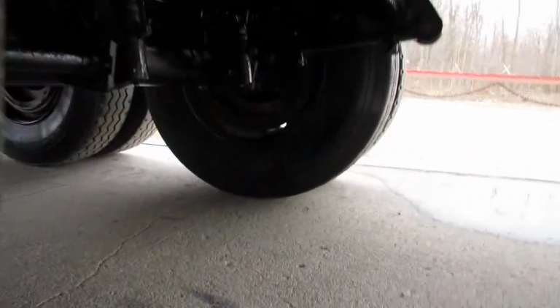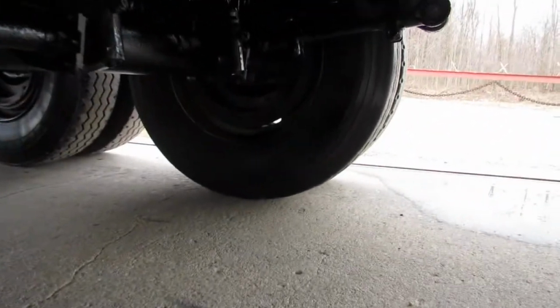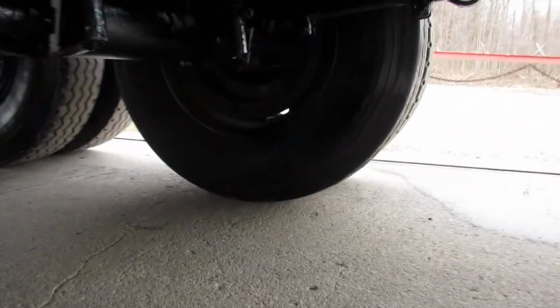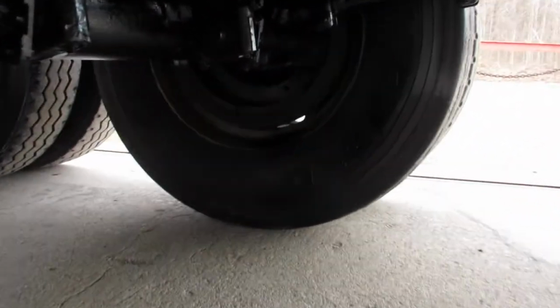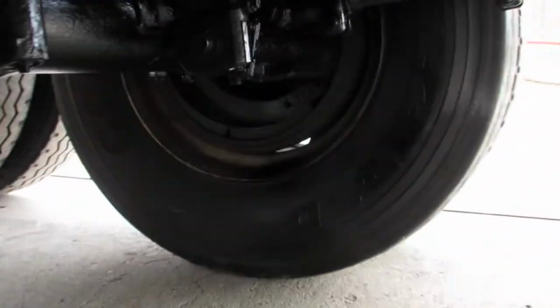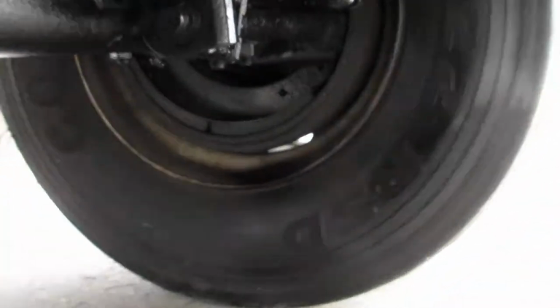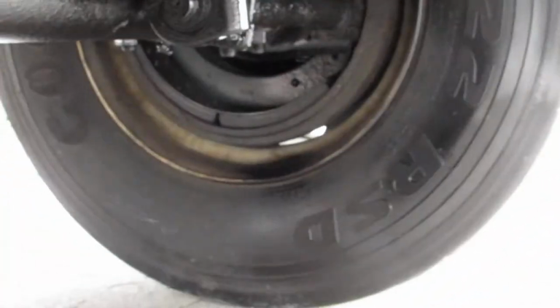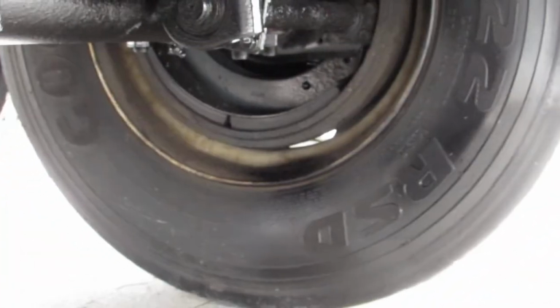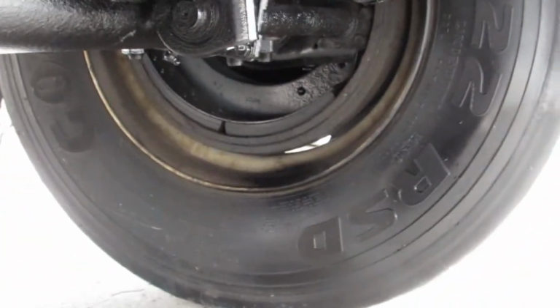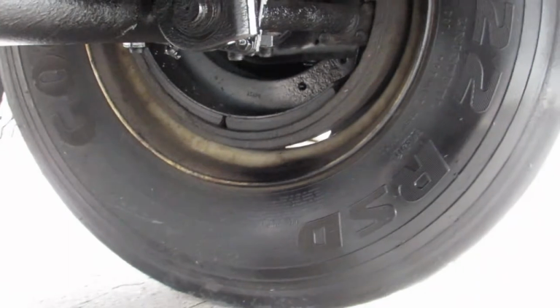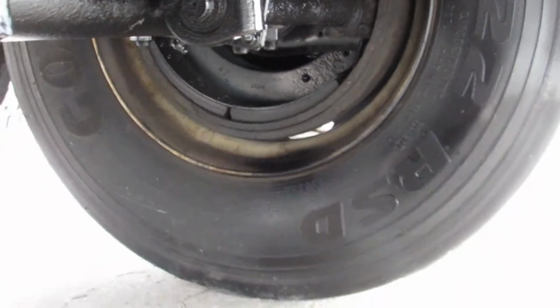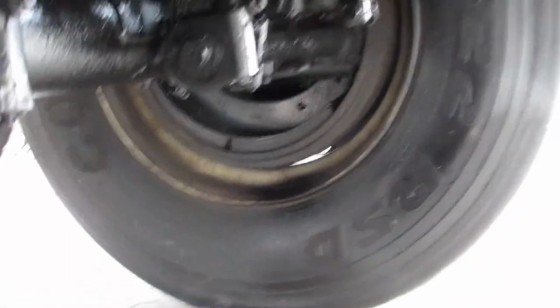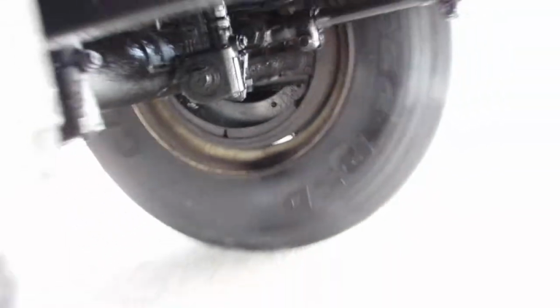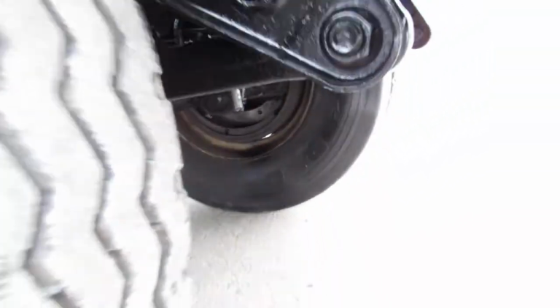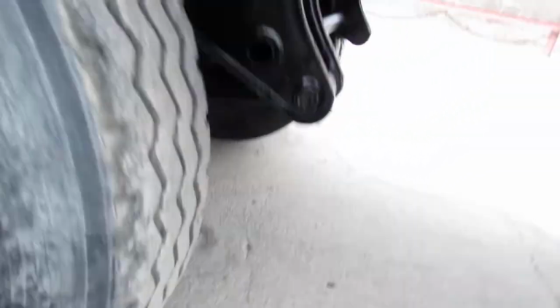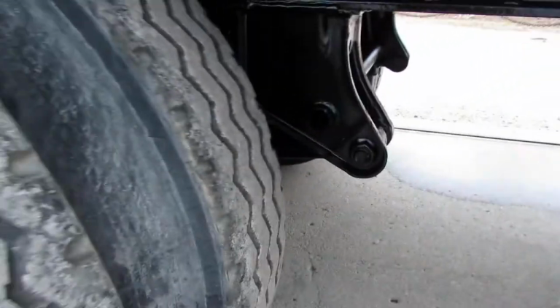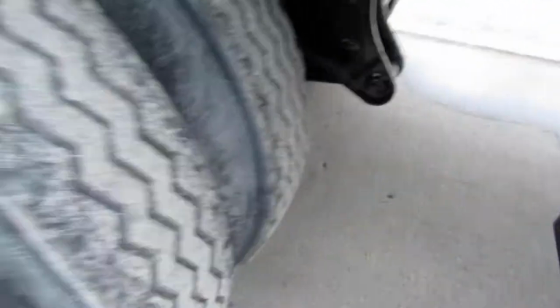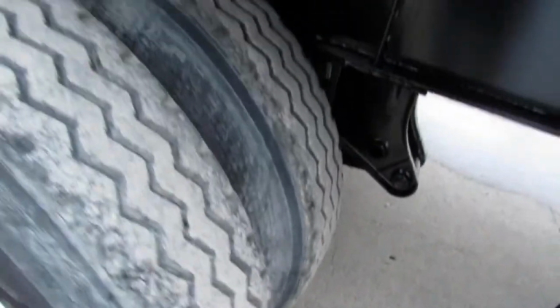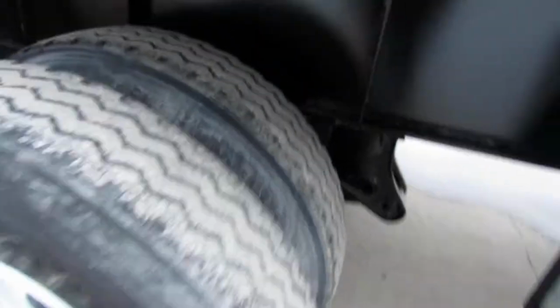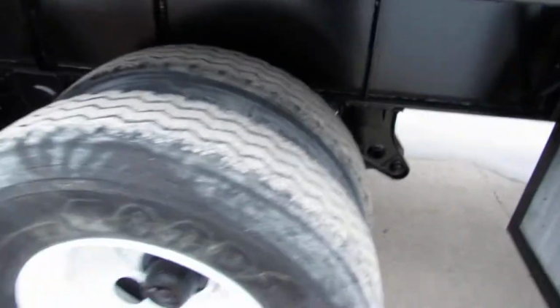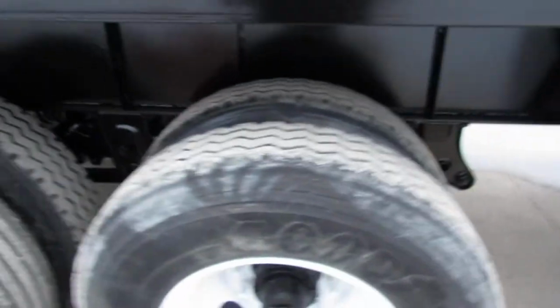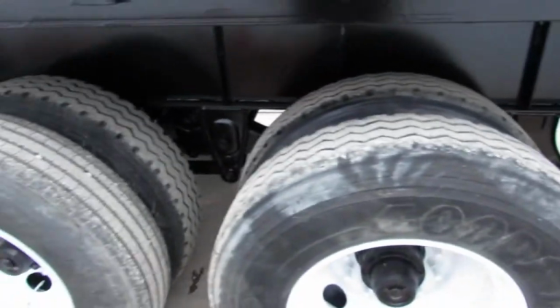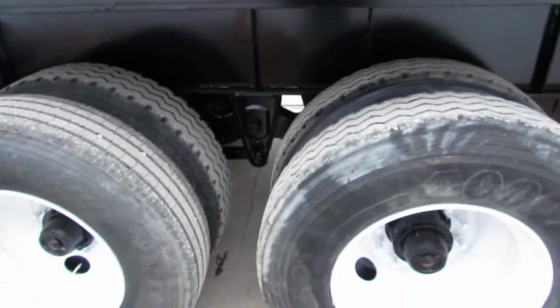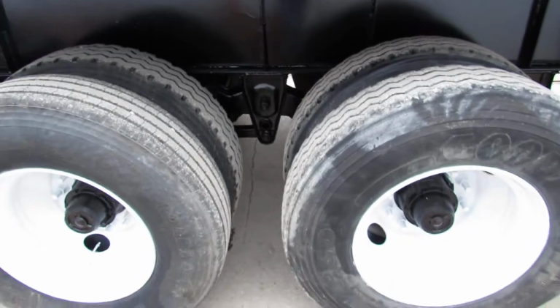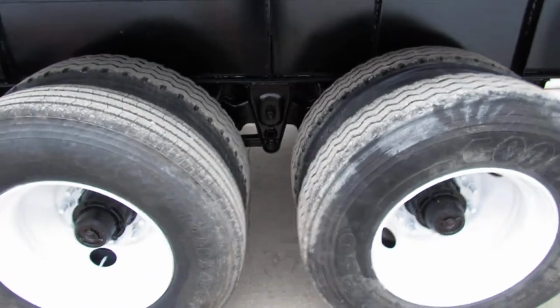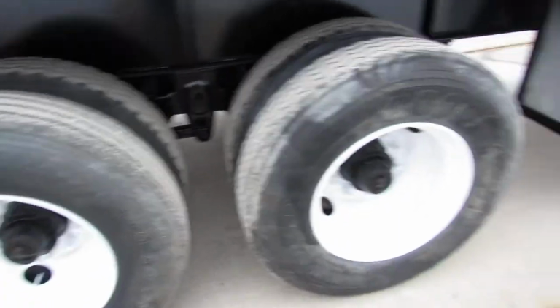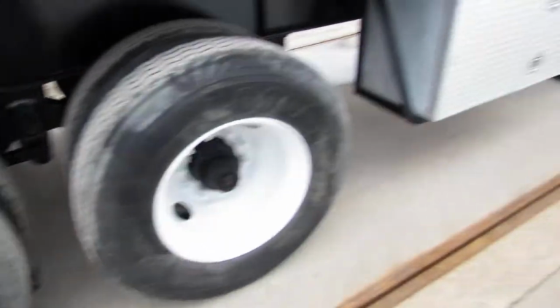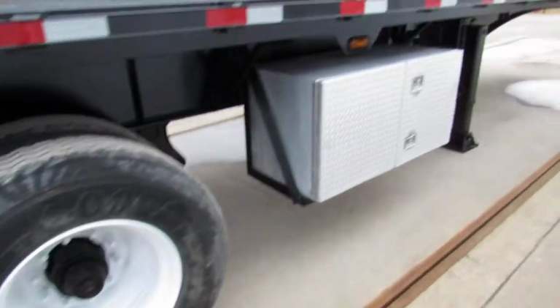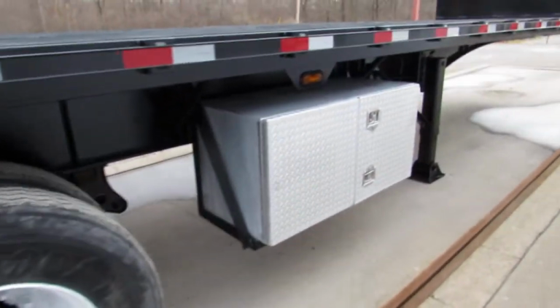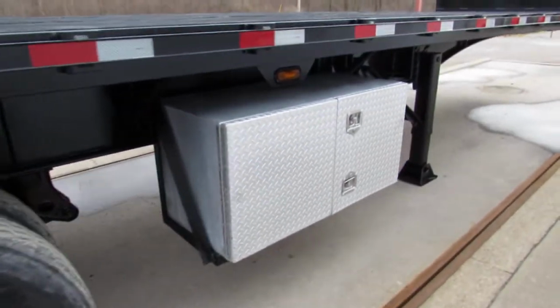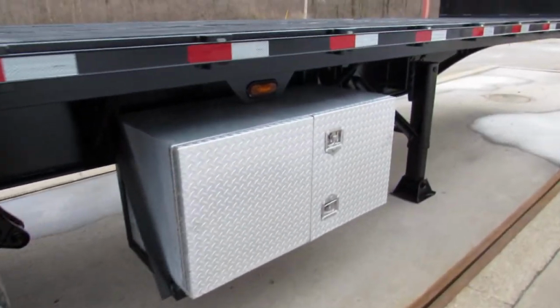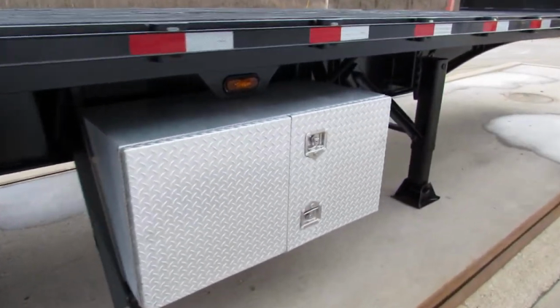We can scan across and as you can see 90% brake and drum, spring ride suspension, large aluminum tool box.